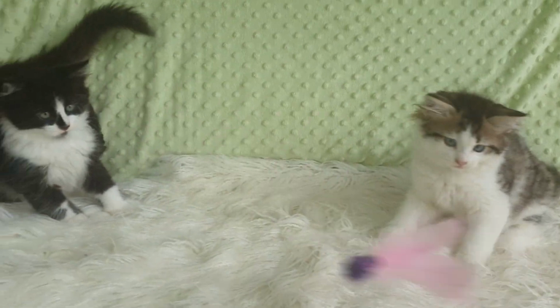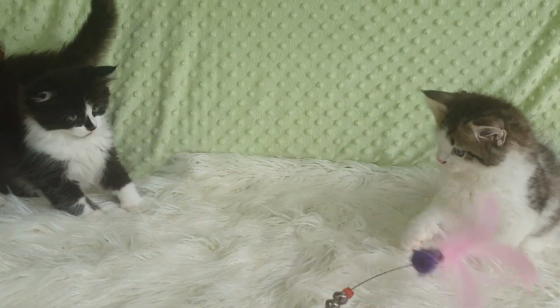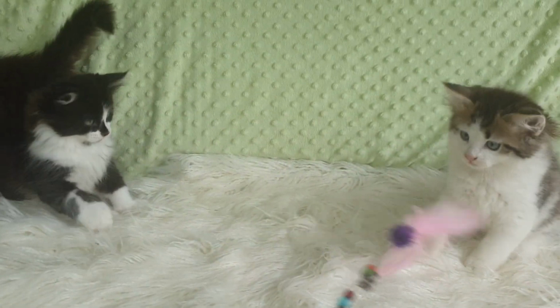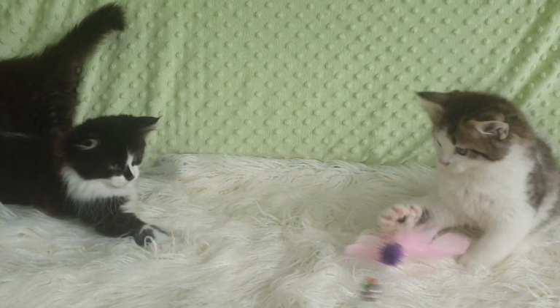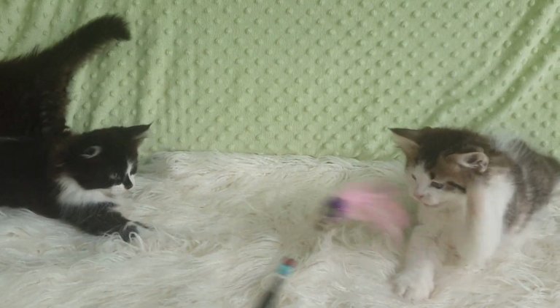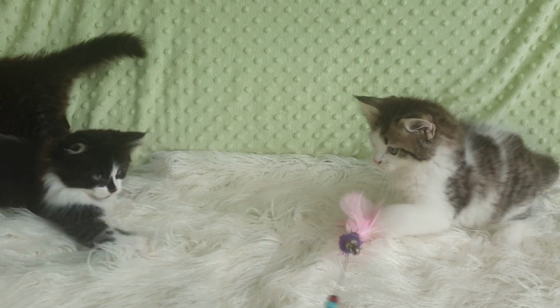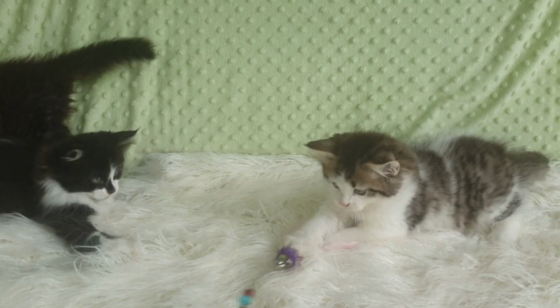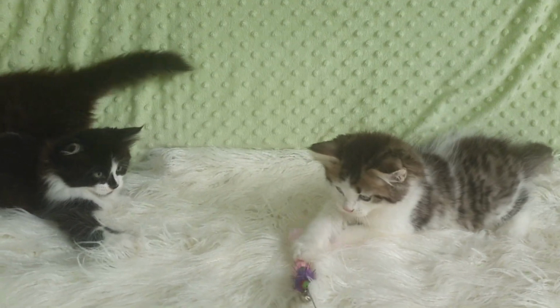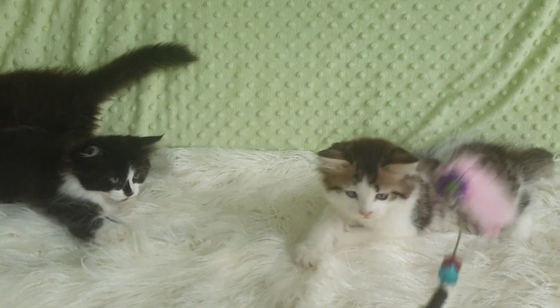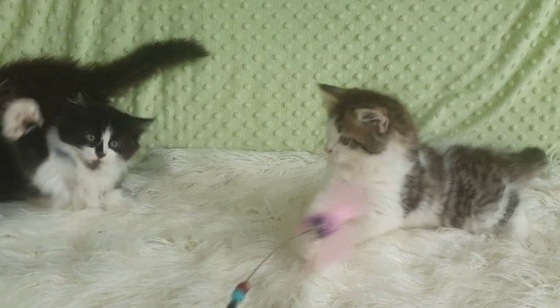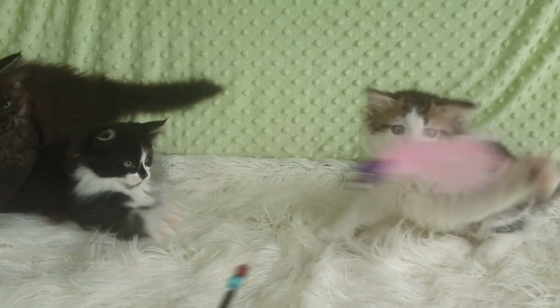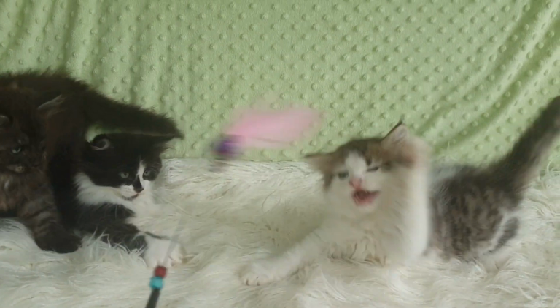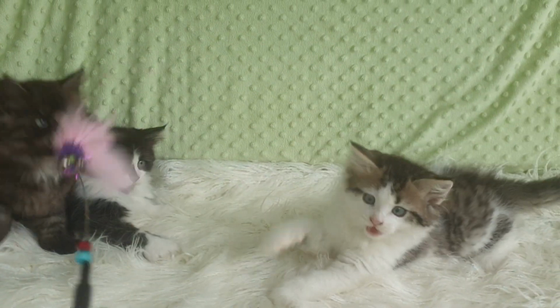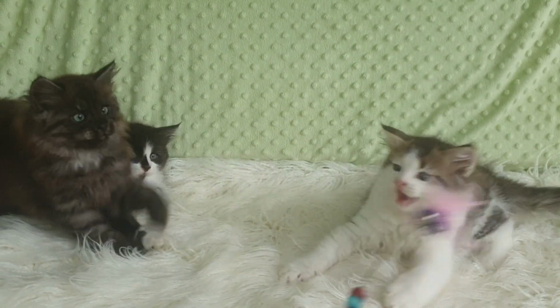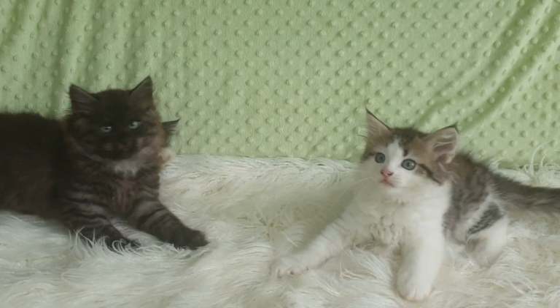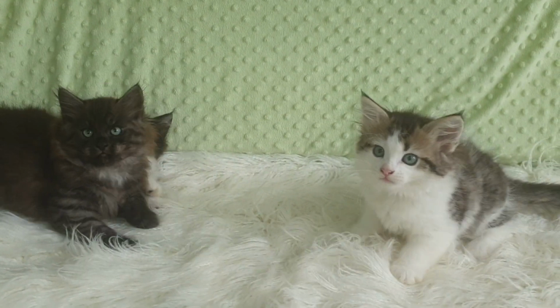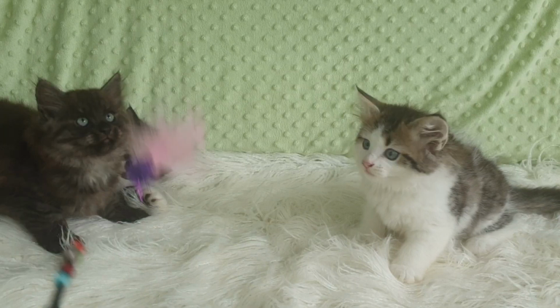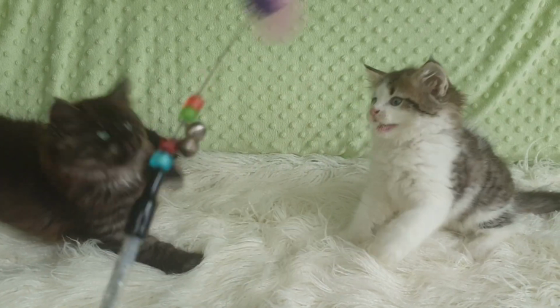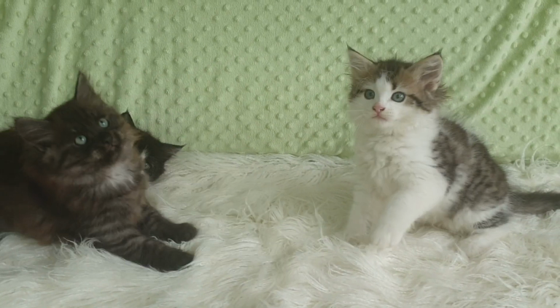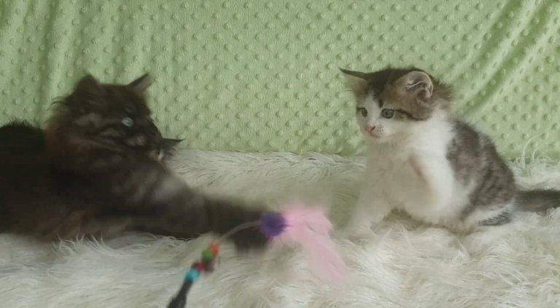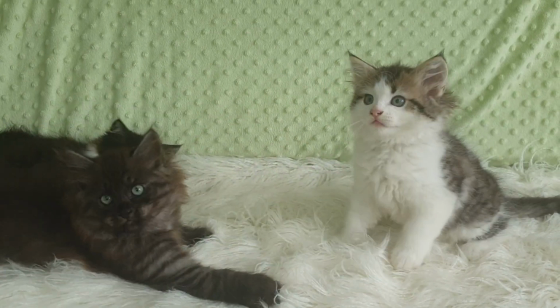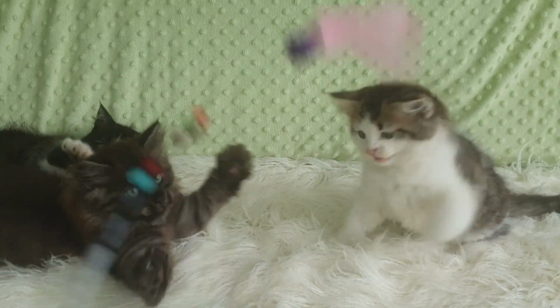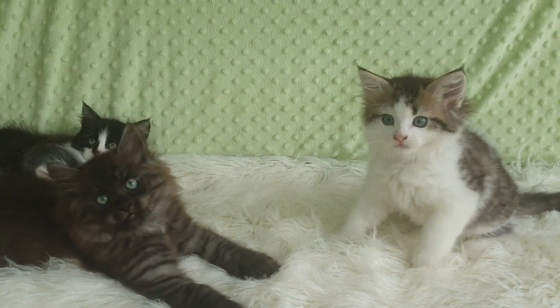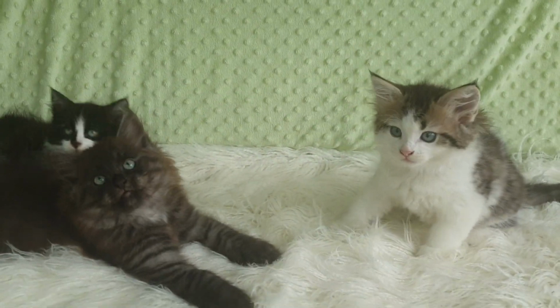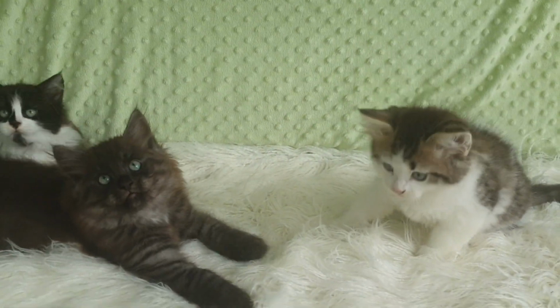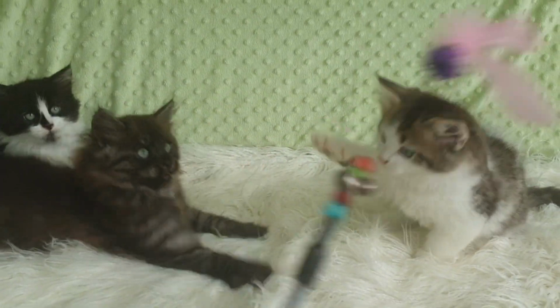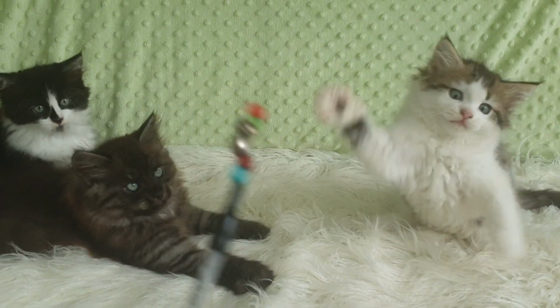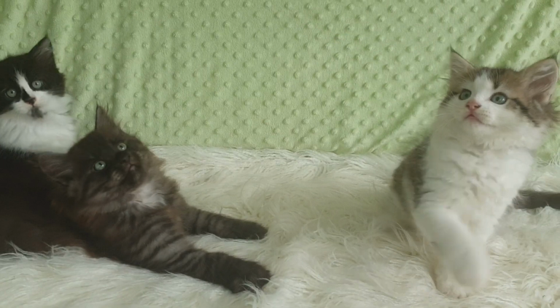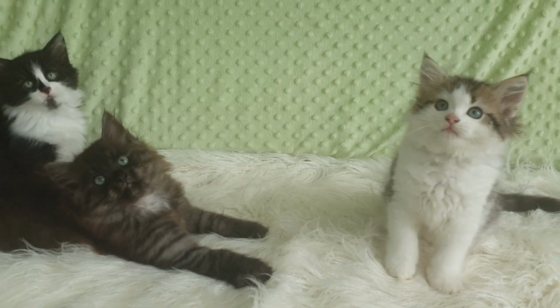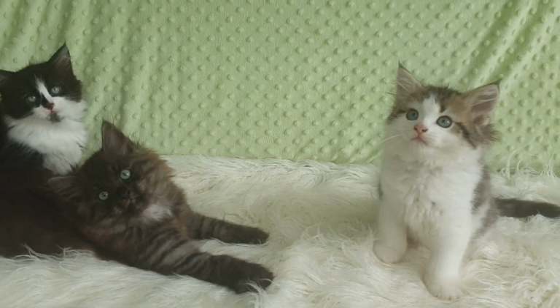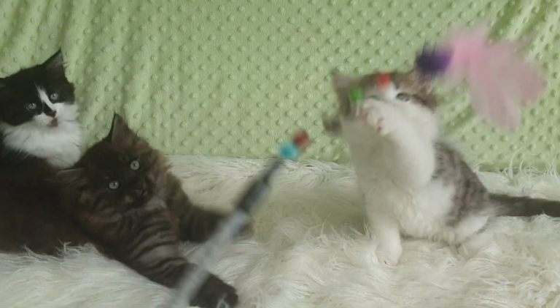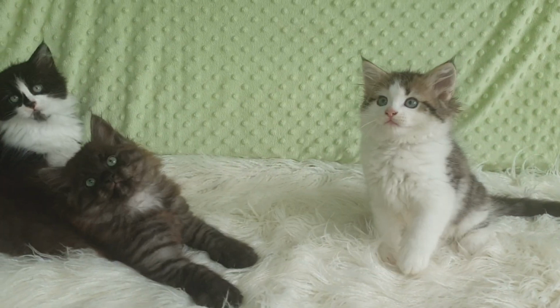When they're born, they're all born with blue eyes, but they gradually change as they grow if they're Siberians, and they end up a lovely combination of gold and green. And mum has lovely eyes which are predominantly green.